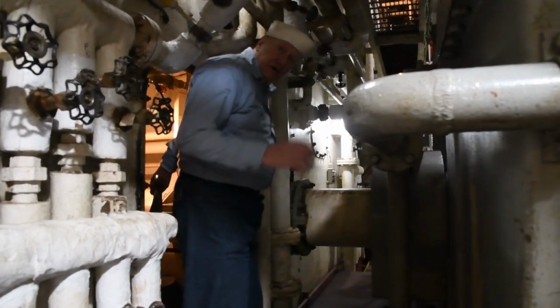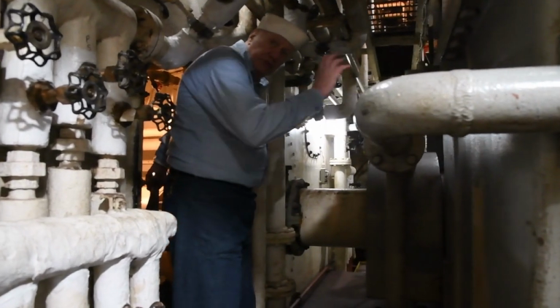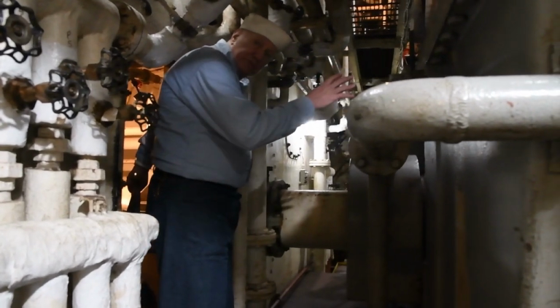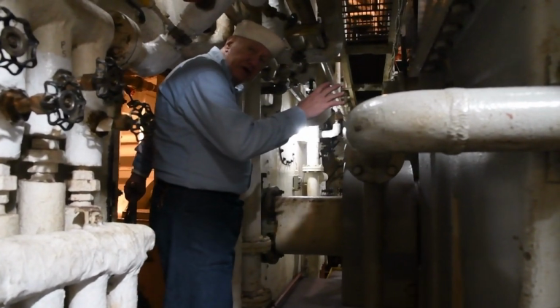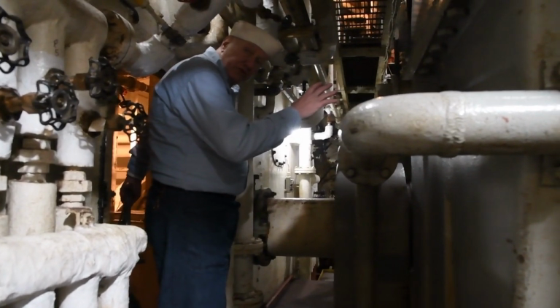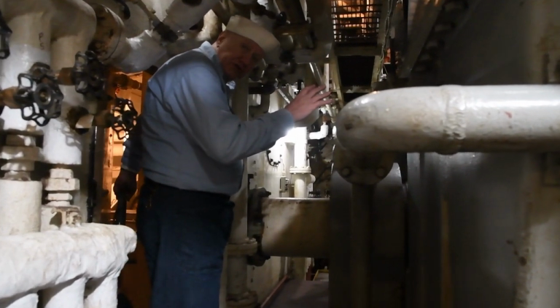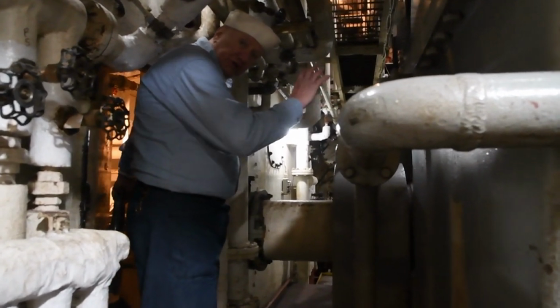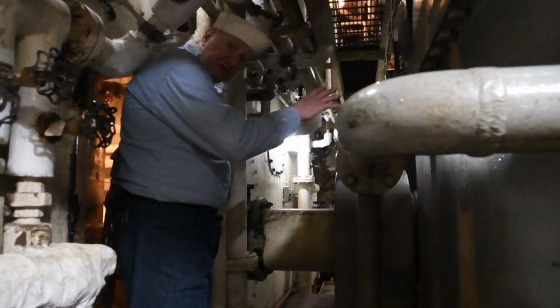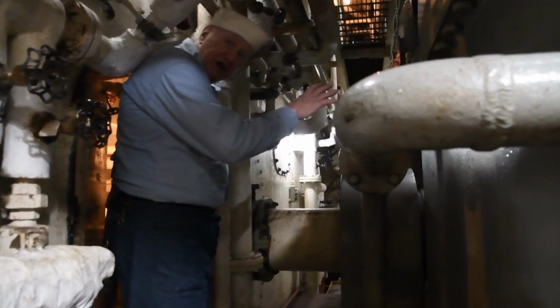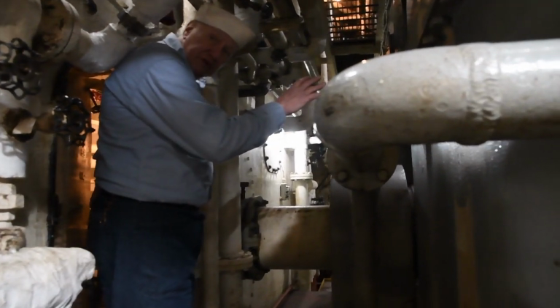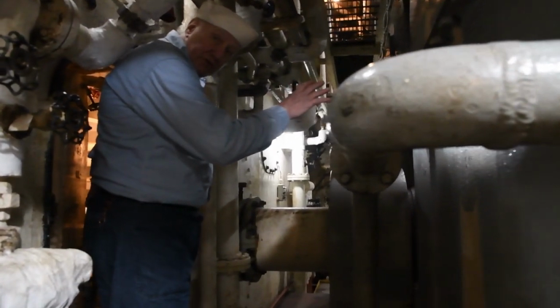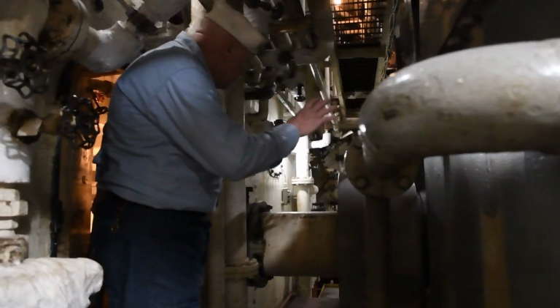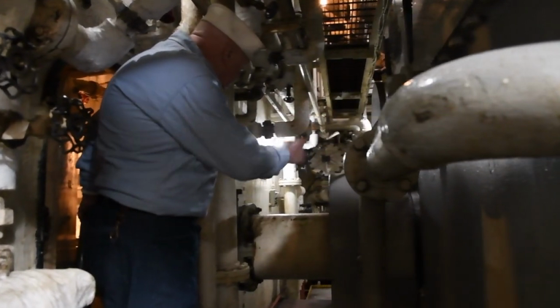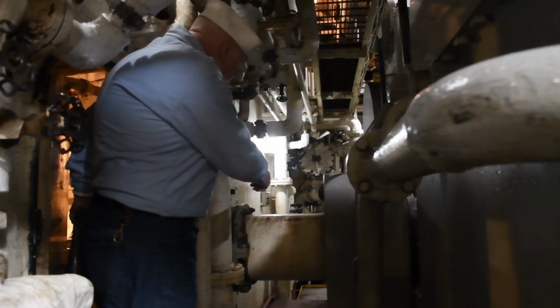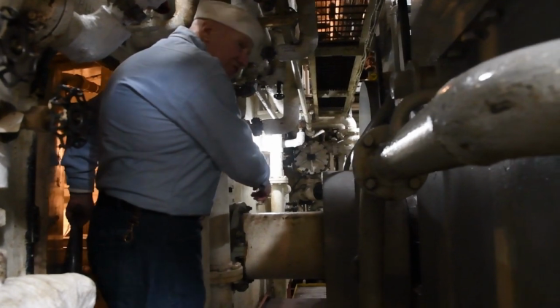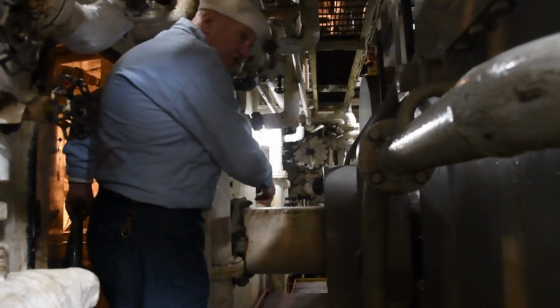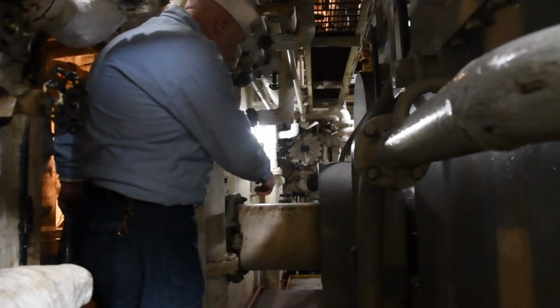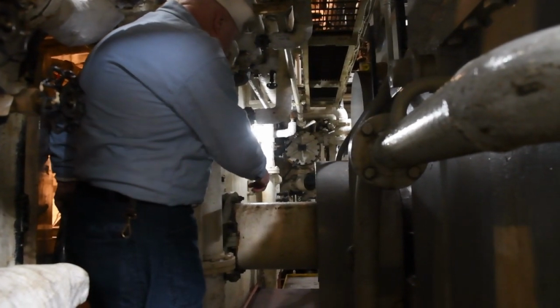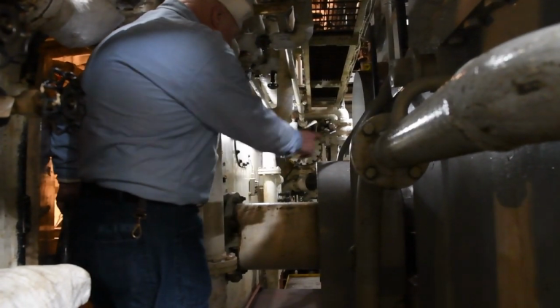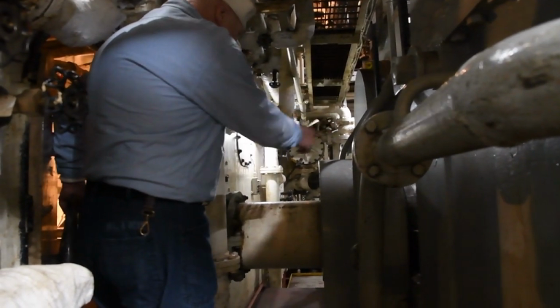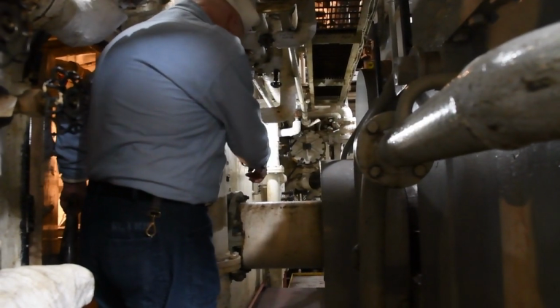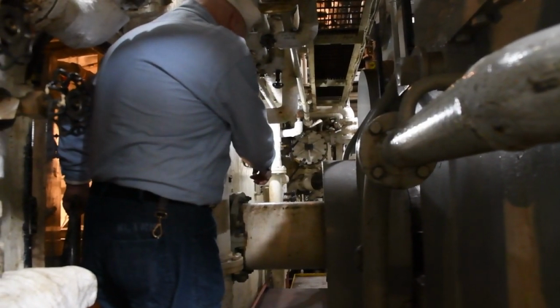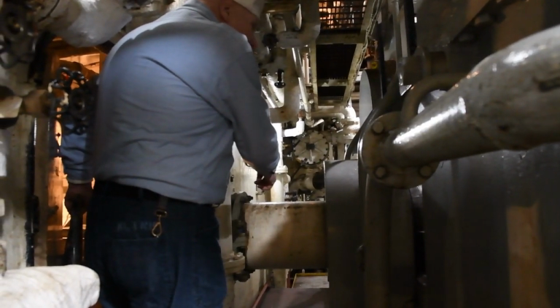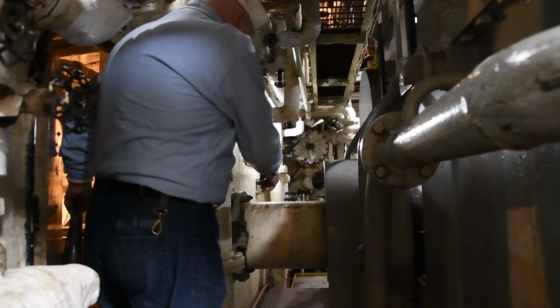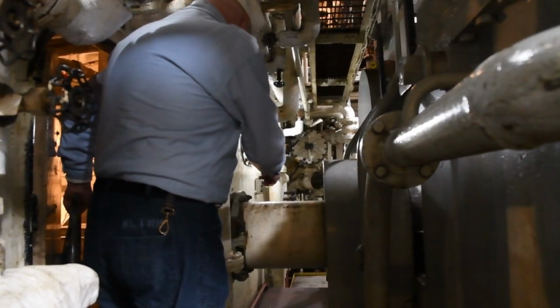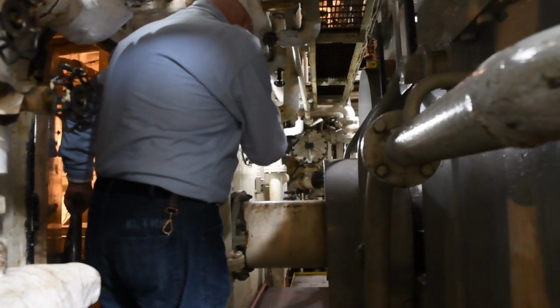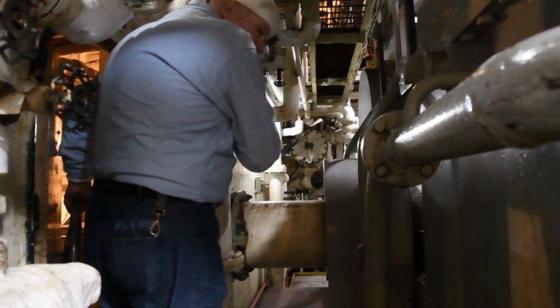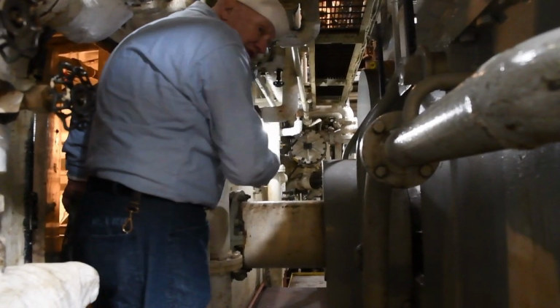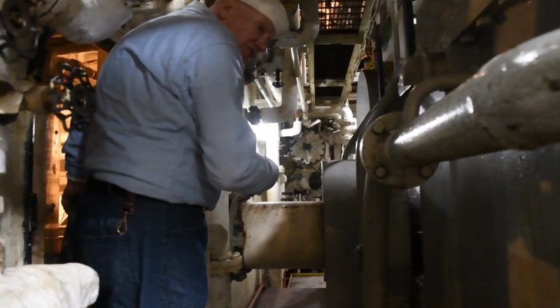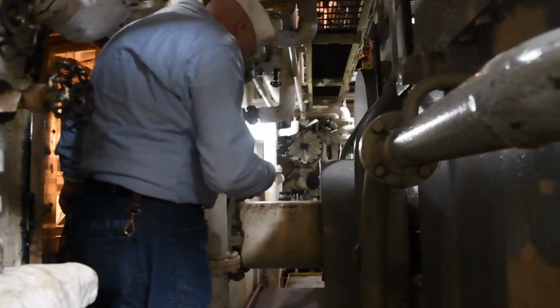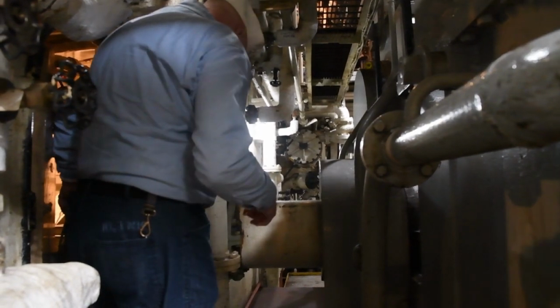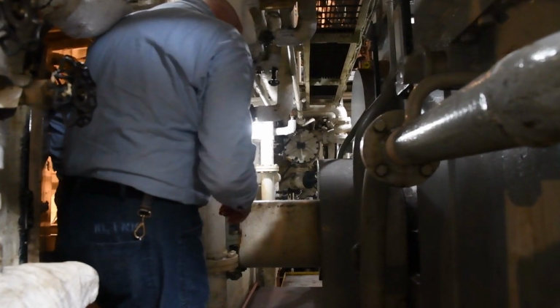Here we are behind the reduction gear — this is the aft end of the reduction gear. You can see the propeller shaft coming out of the gear and going into shaft alley.